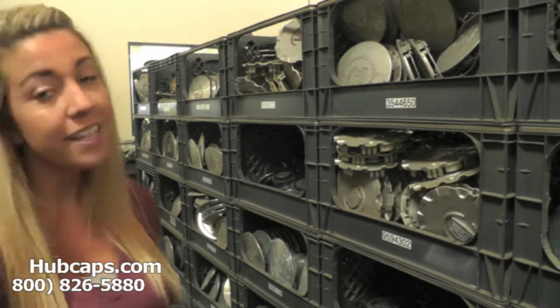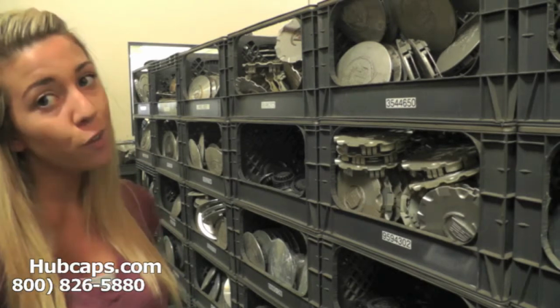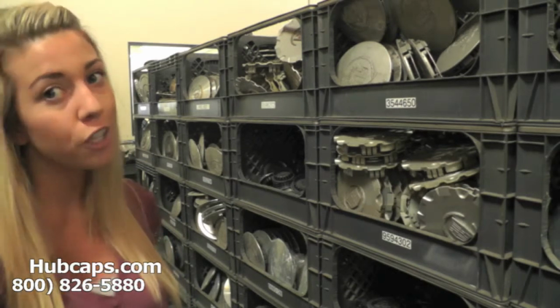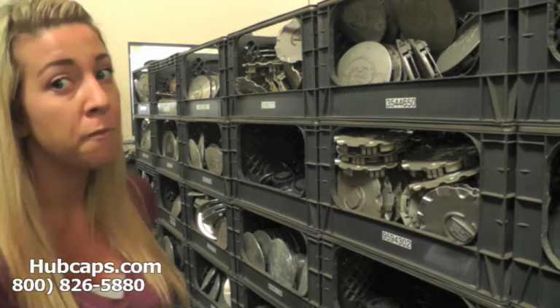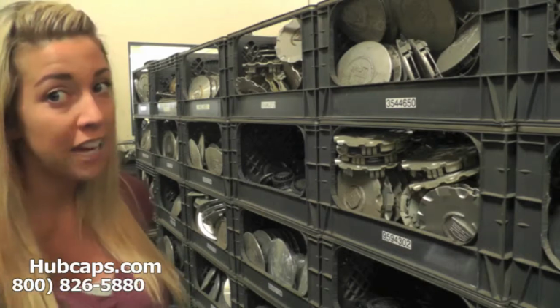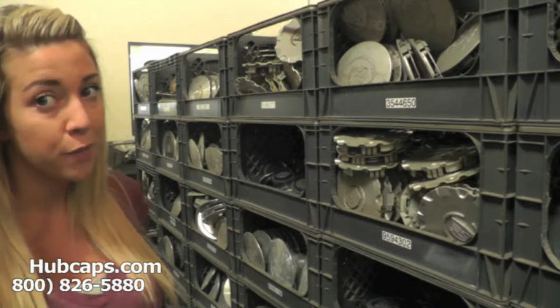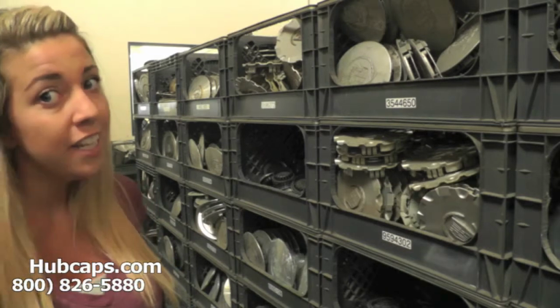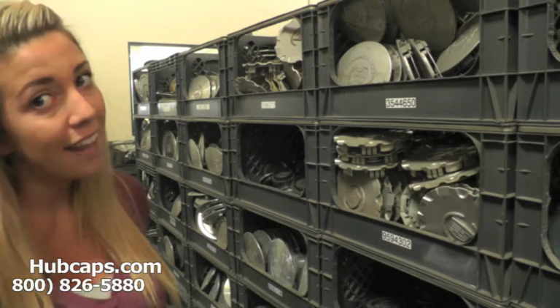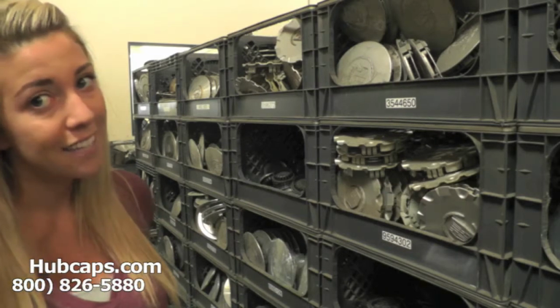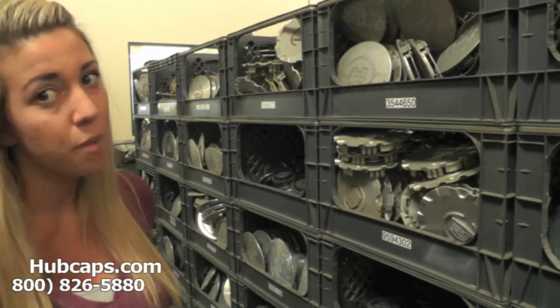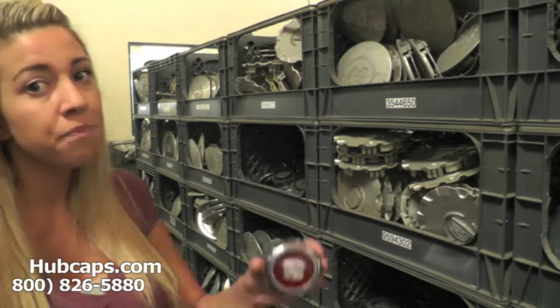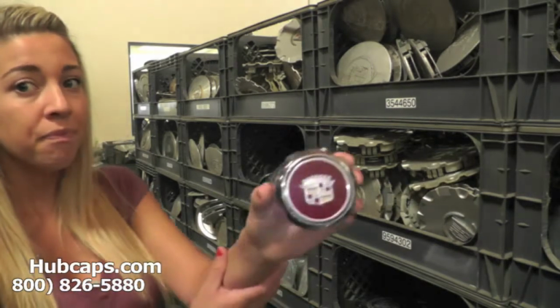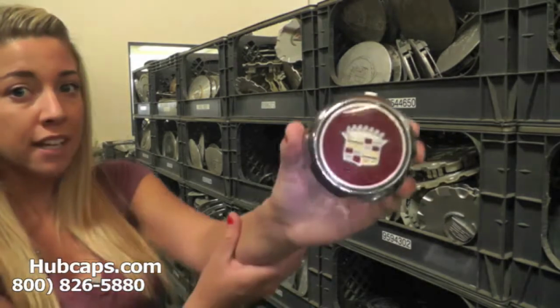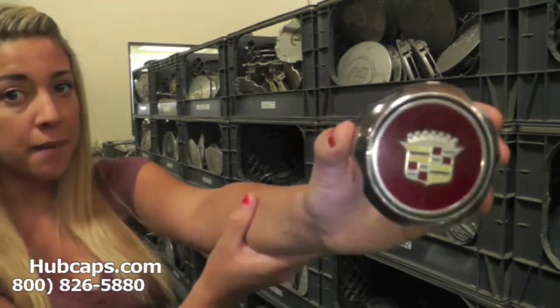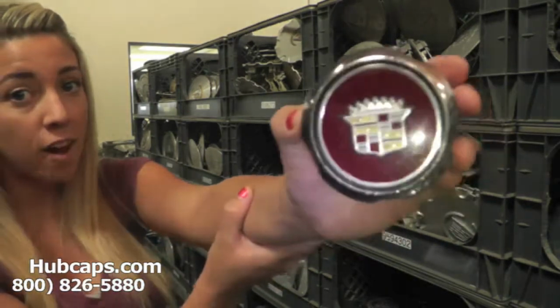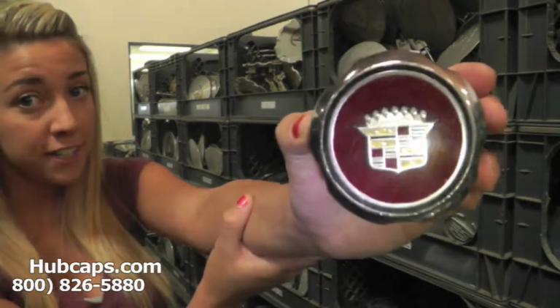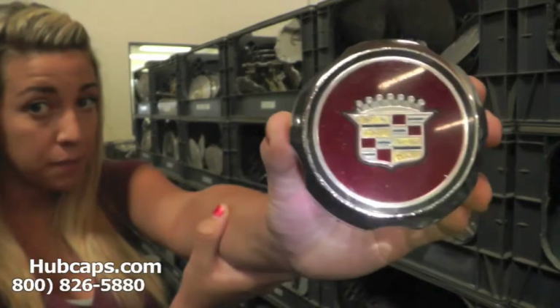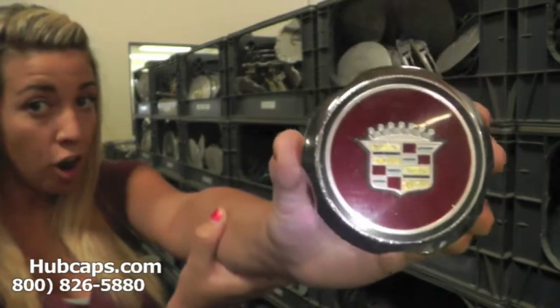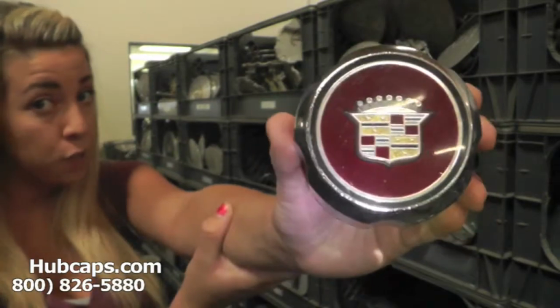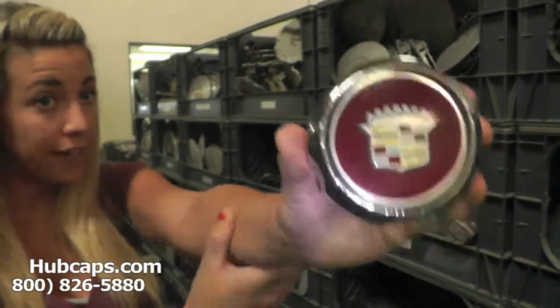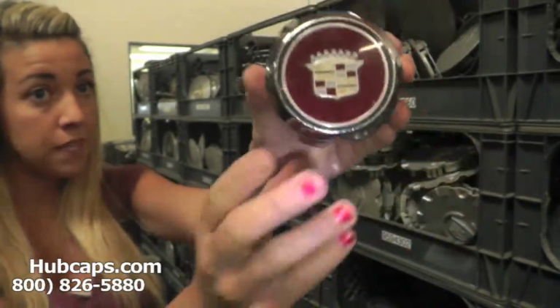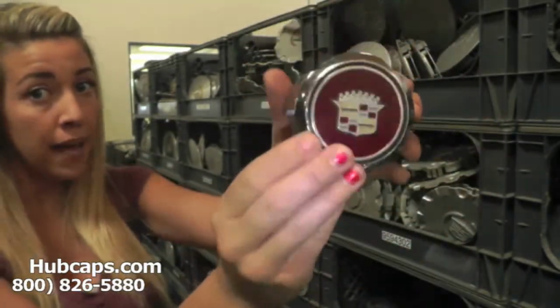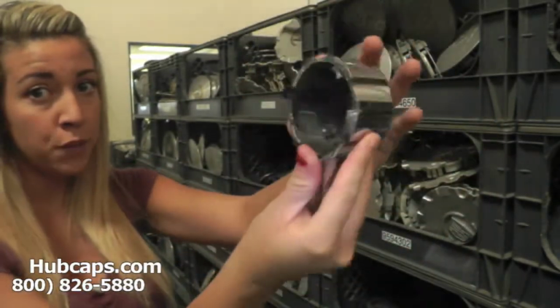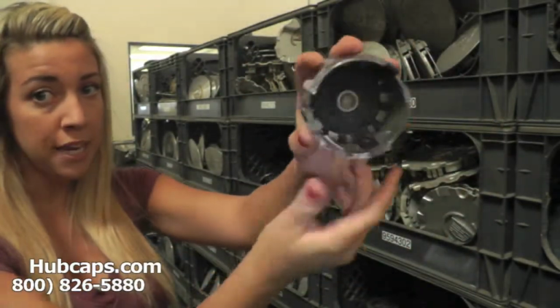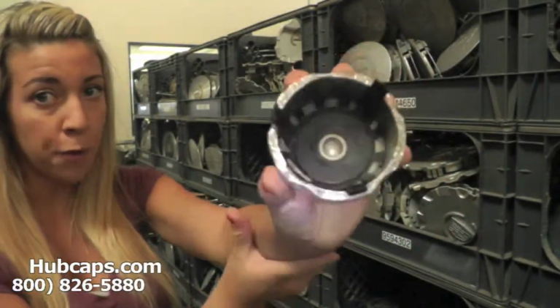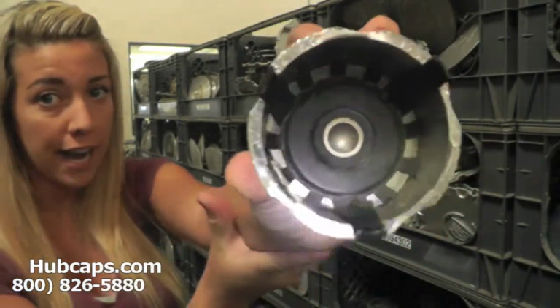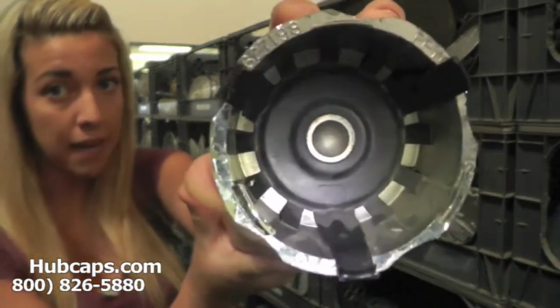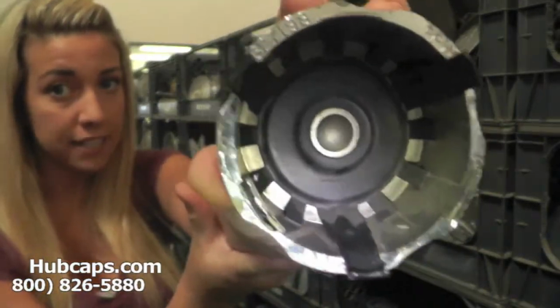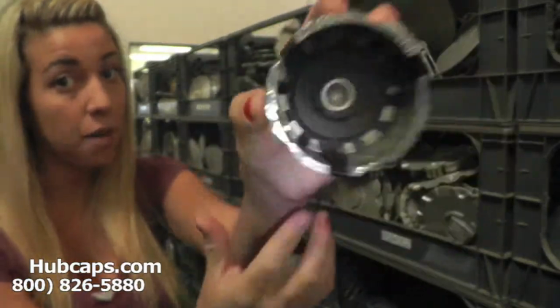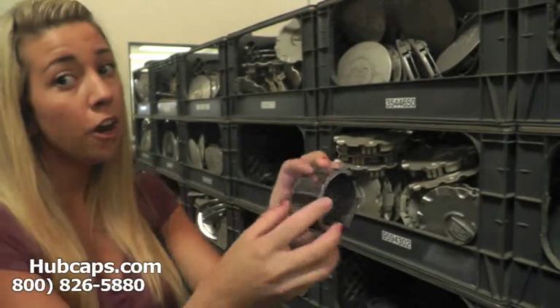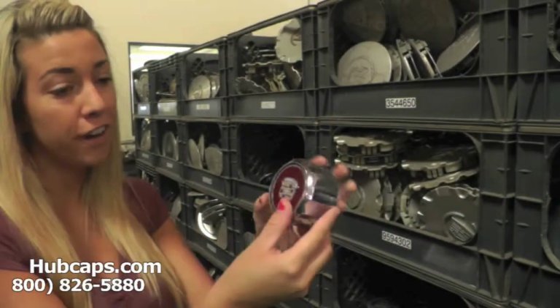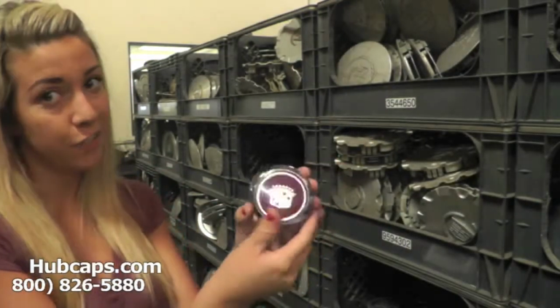Let's take a closer look at one of our factory original Cadillac center caps. Keep in mind that all of our center caps here are used center caps, but as you can see, both front and back of the center cap are in great condition.